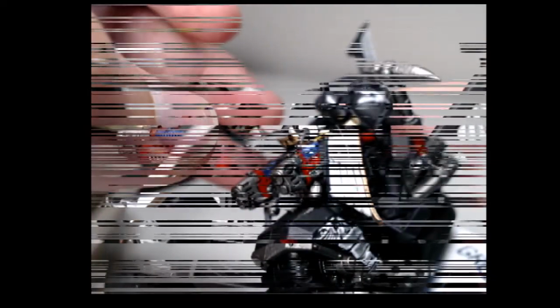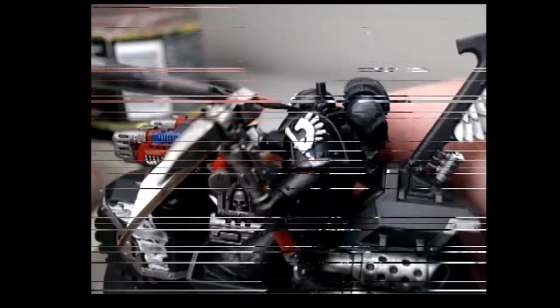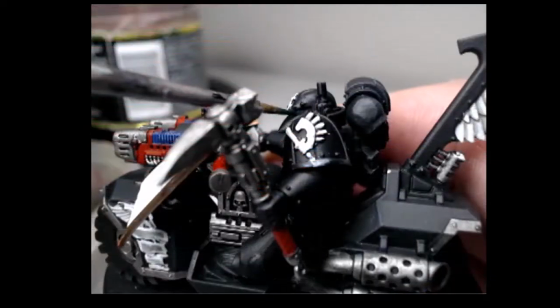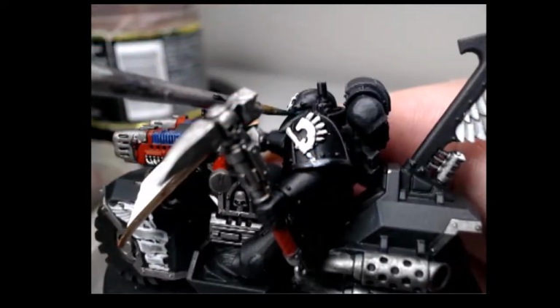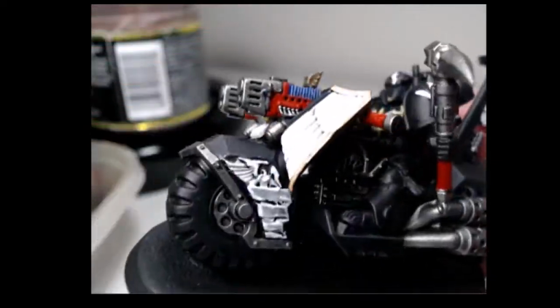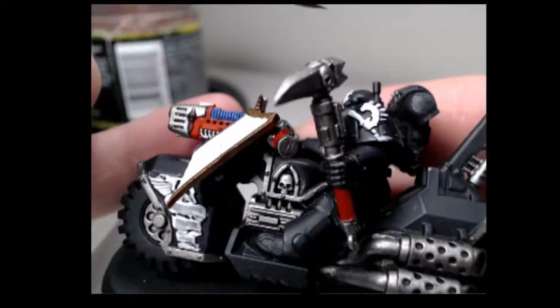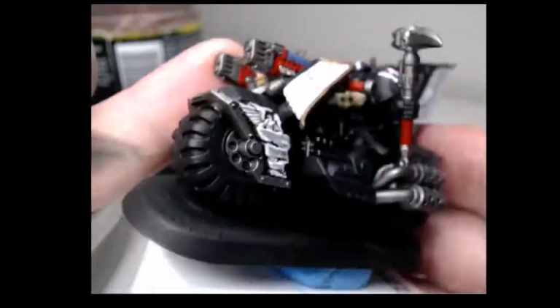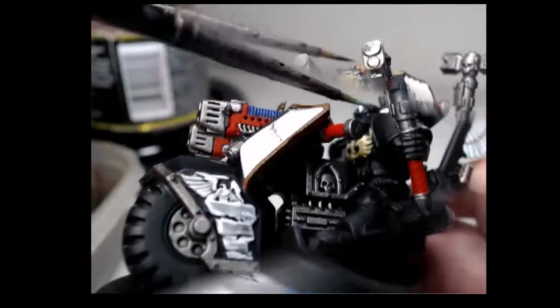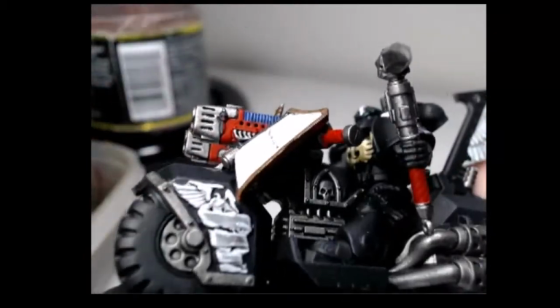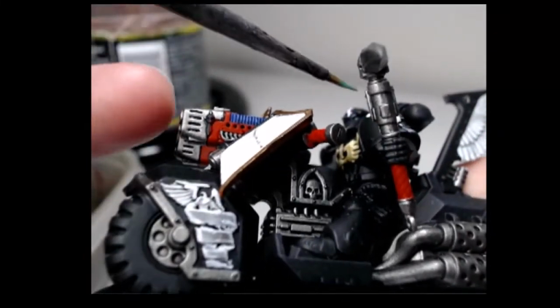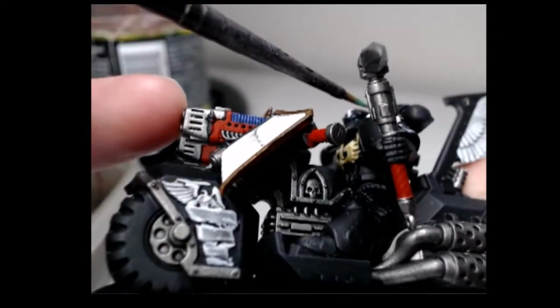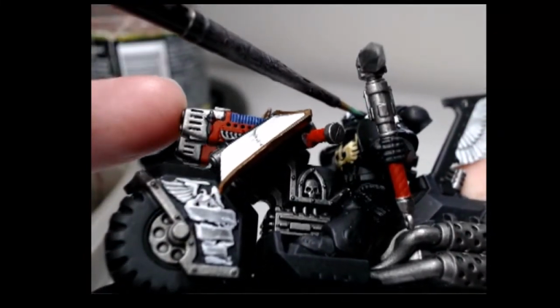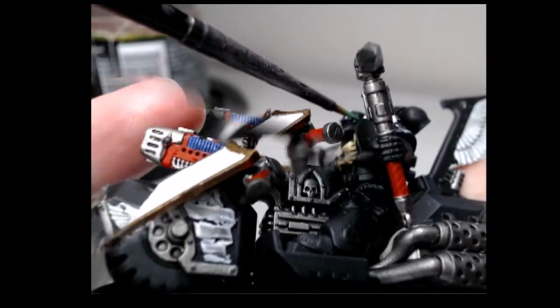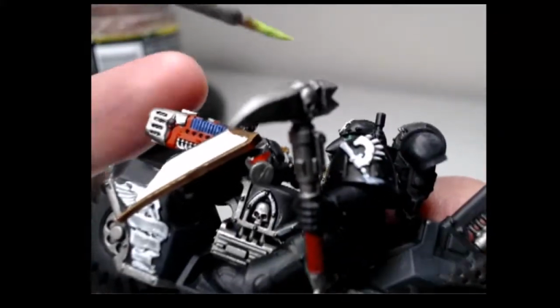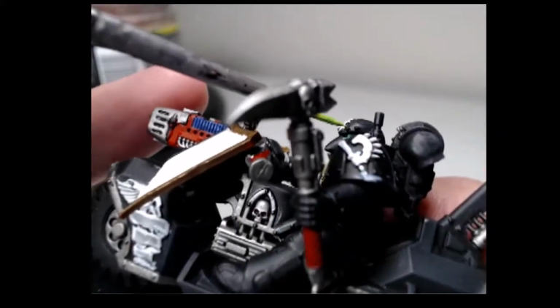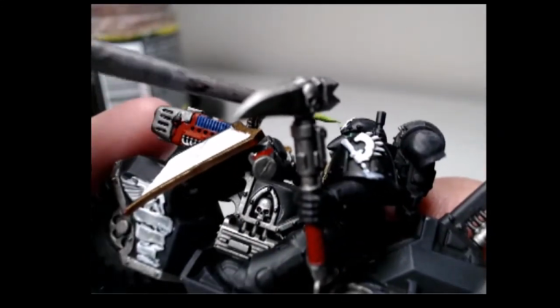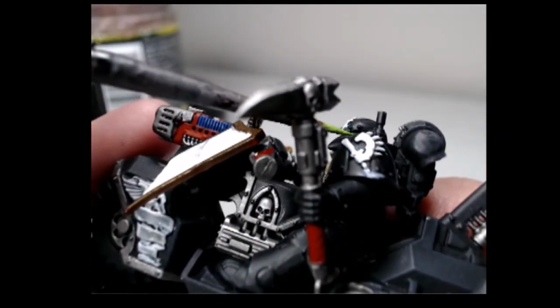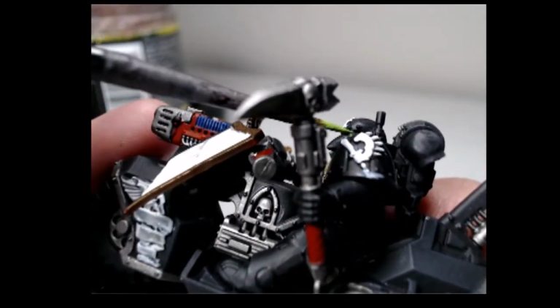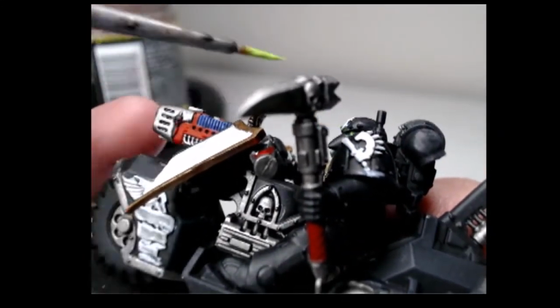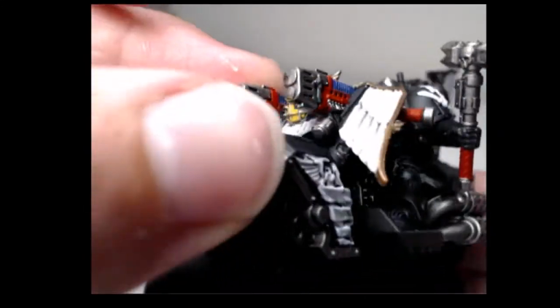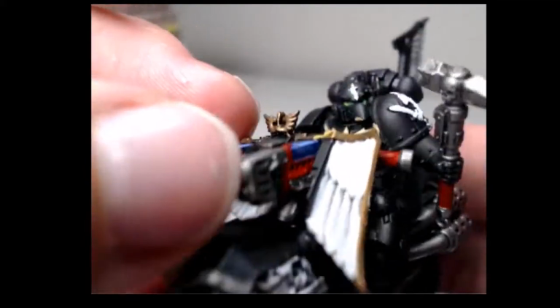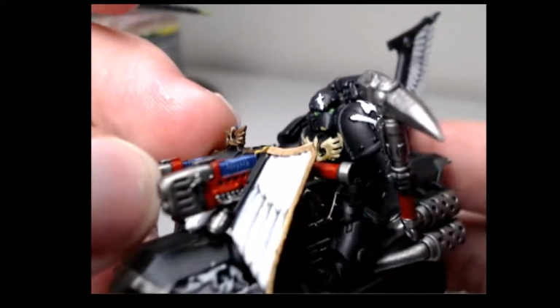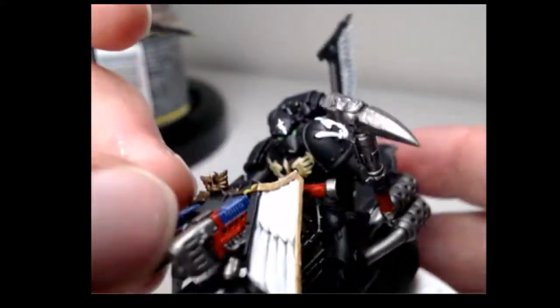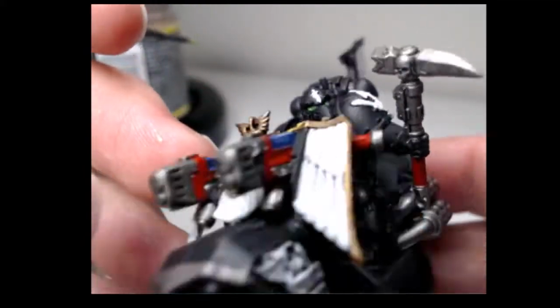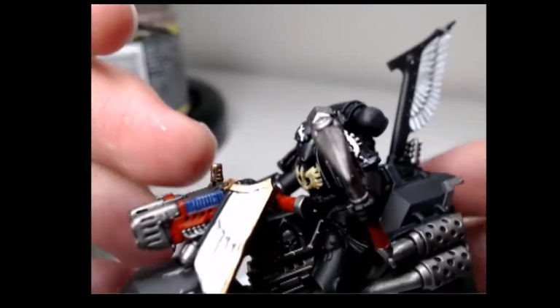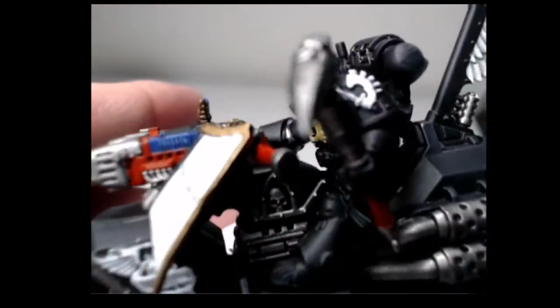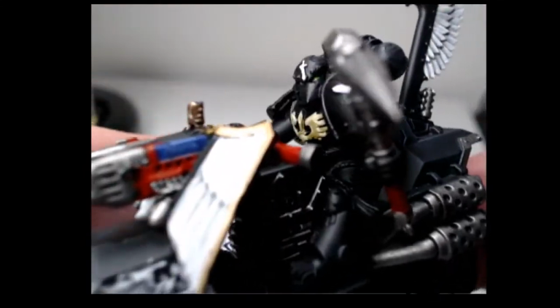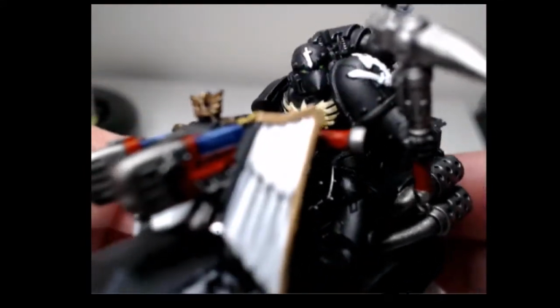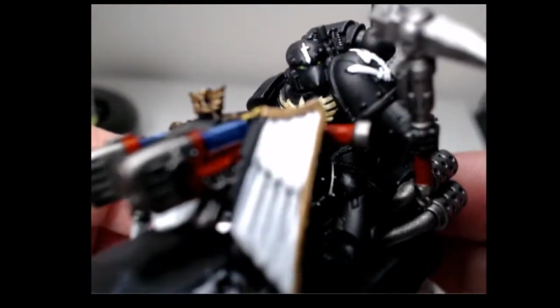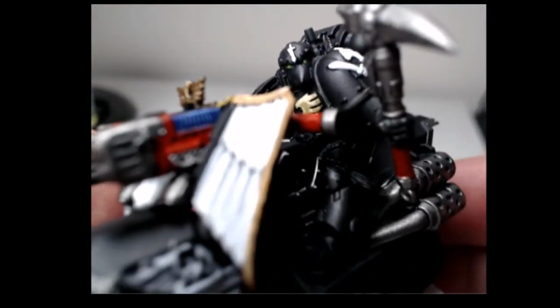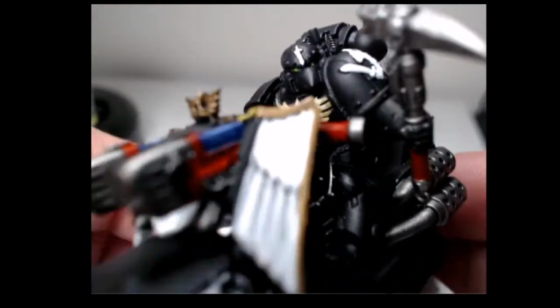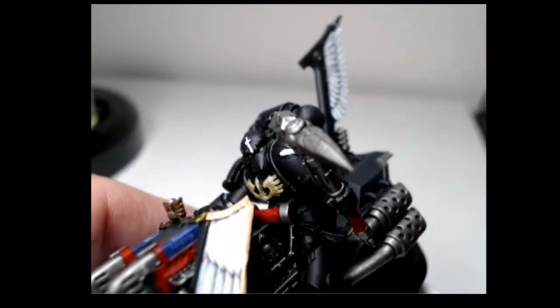And for the eyes, a dab of Caliban Green, Warpstone Glow, and finally Moot Green. And with a little bit of touch up it looks like this.